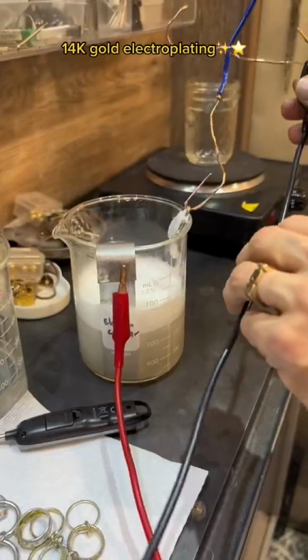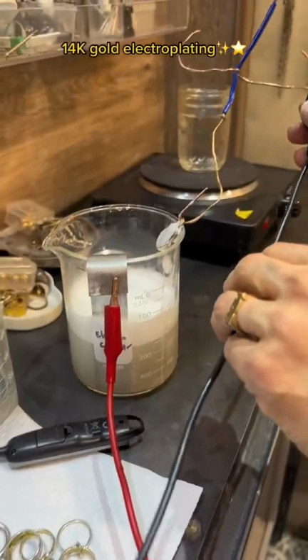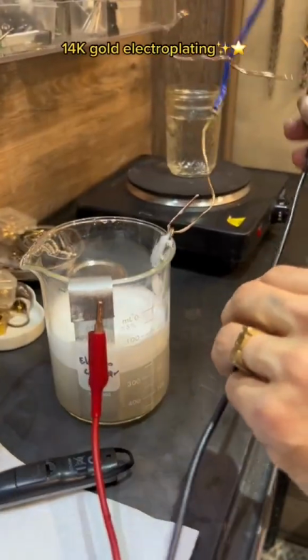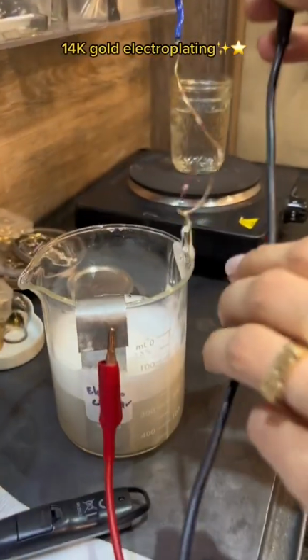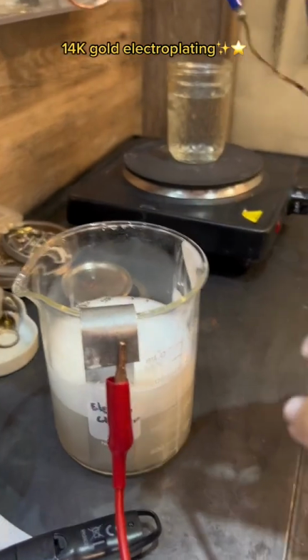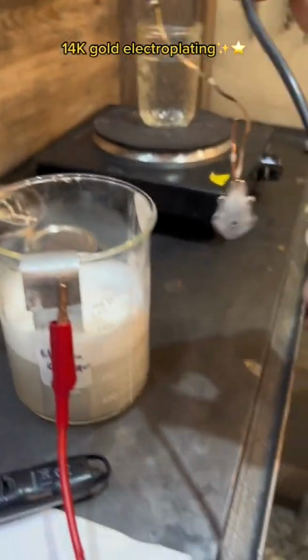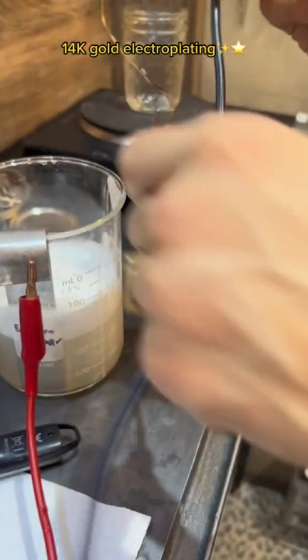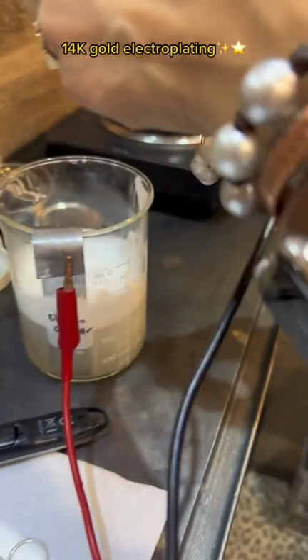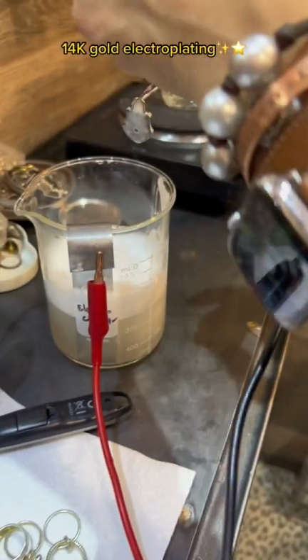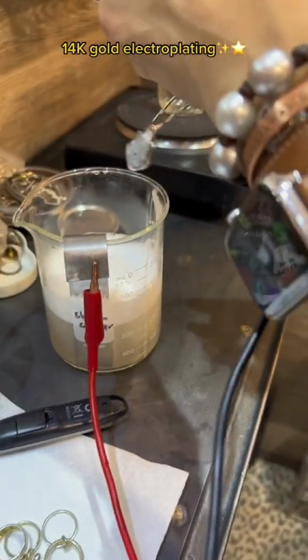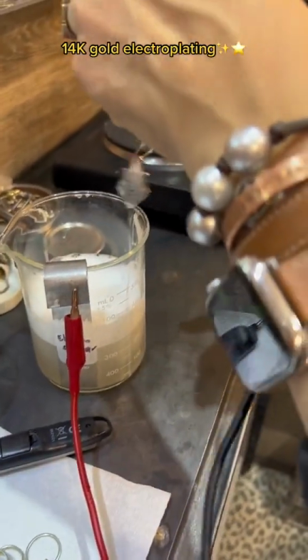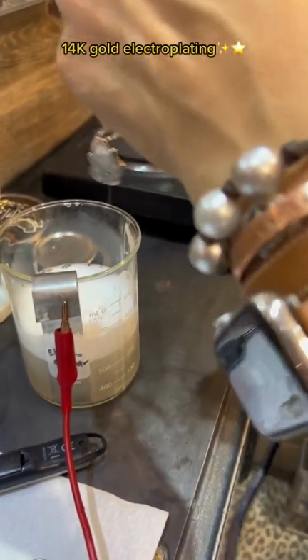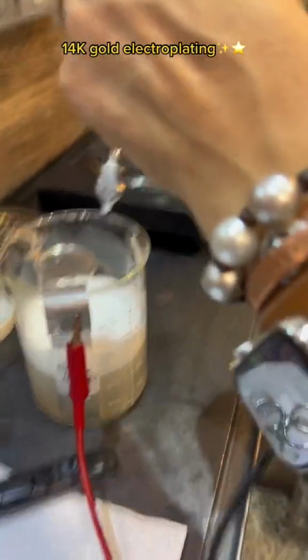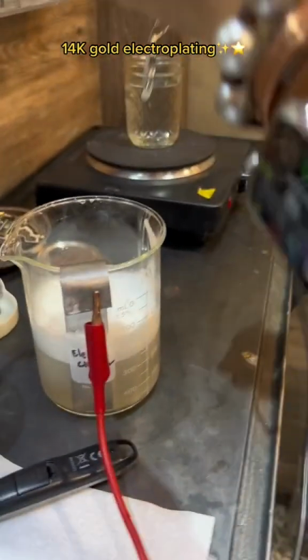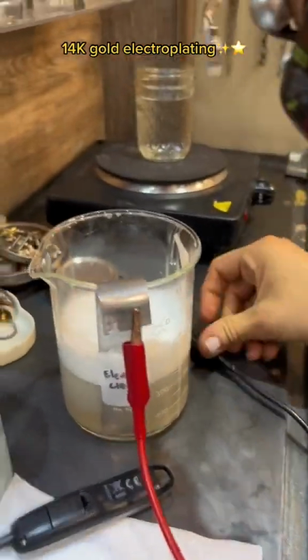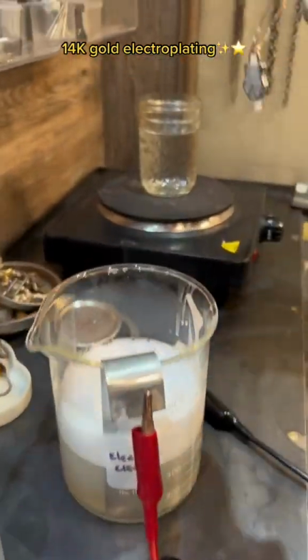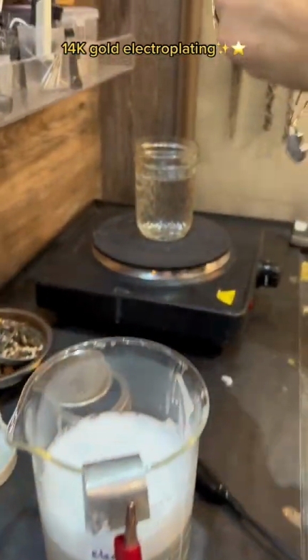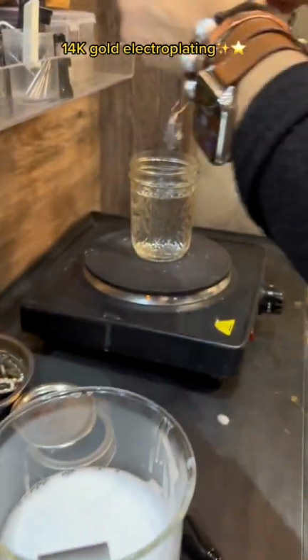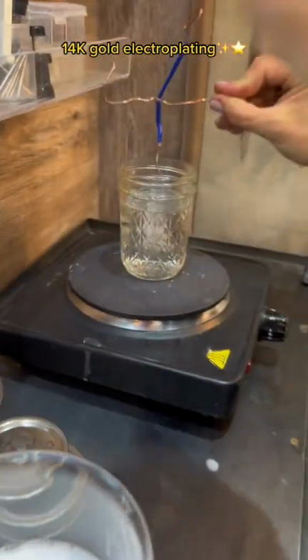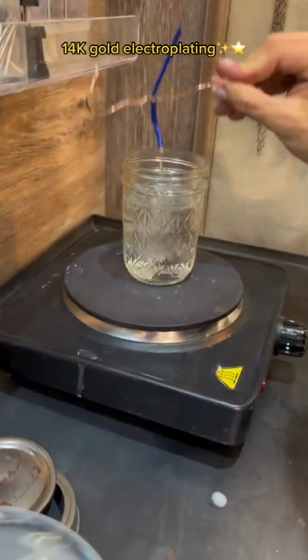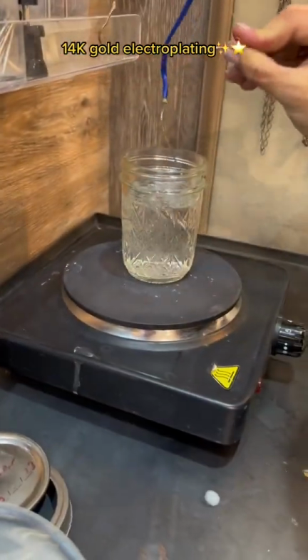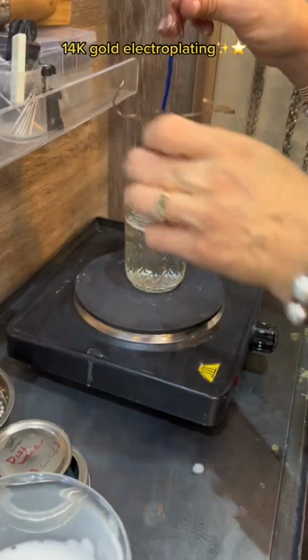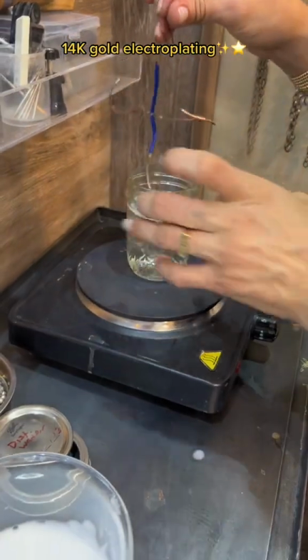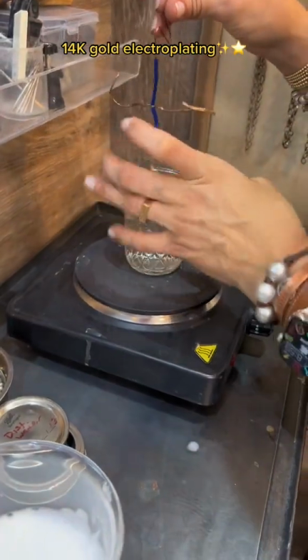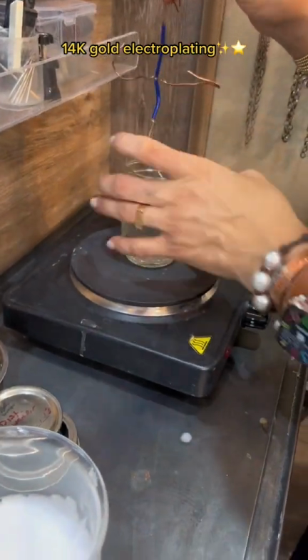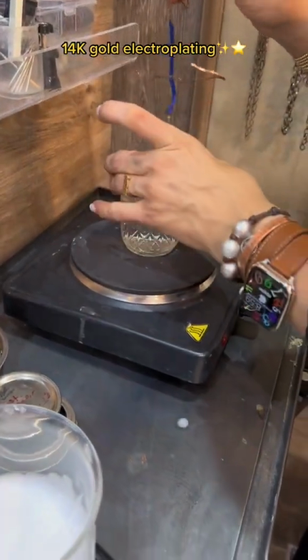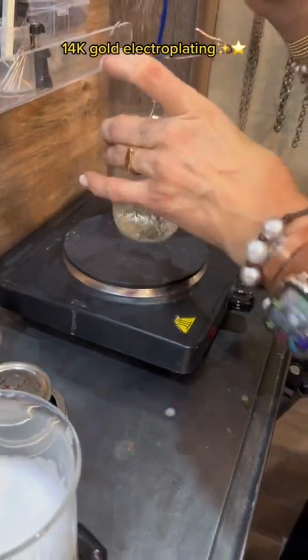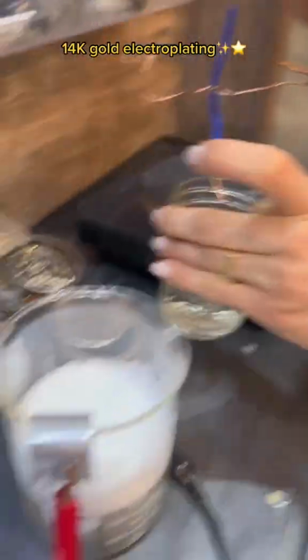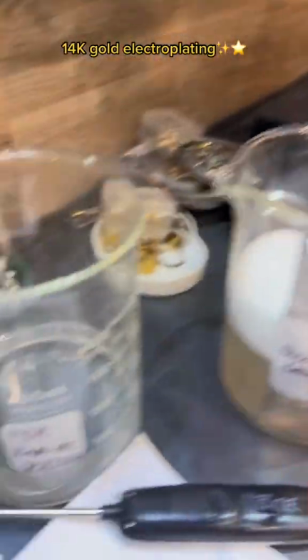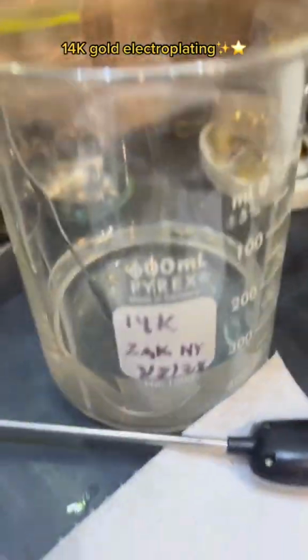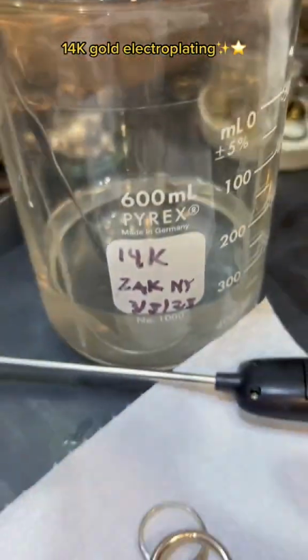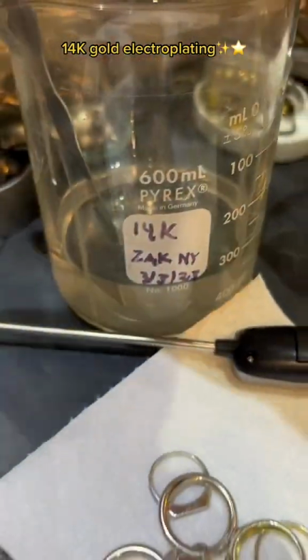After running the electro cleaner for a minute, the piece goes into a distilled water rinse. Meanwhile, the gold solution nearby needs to be heated up.